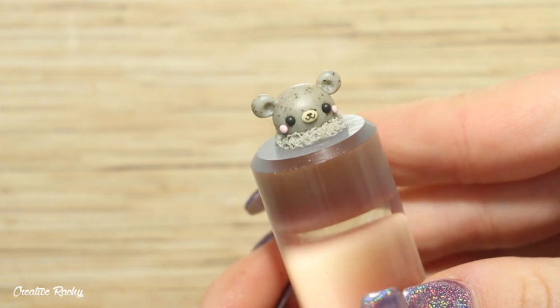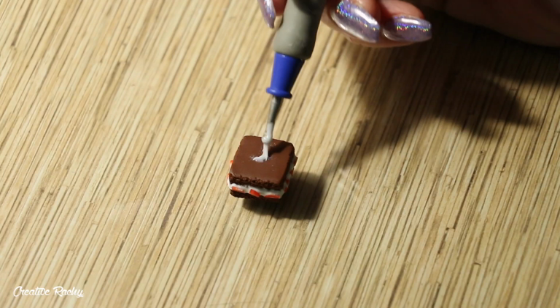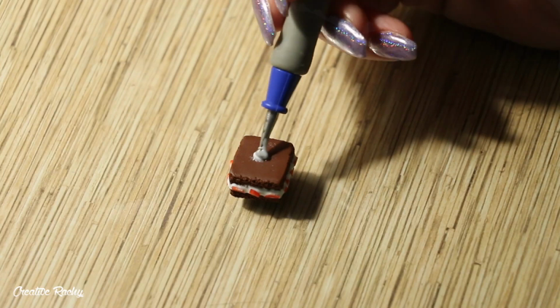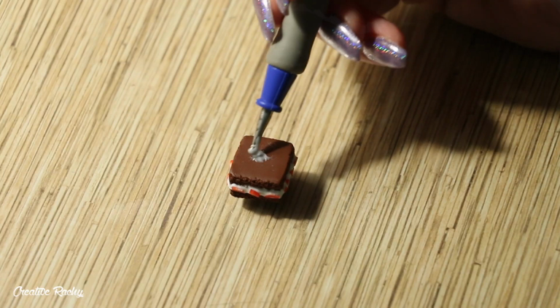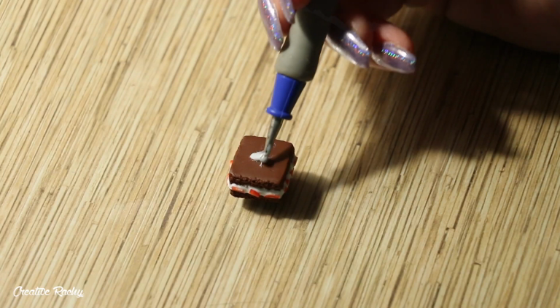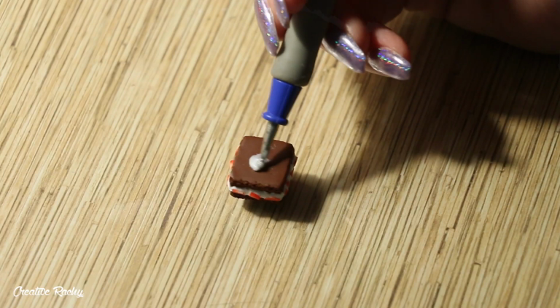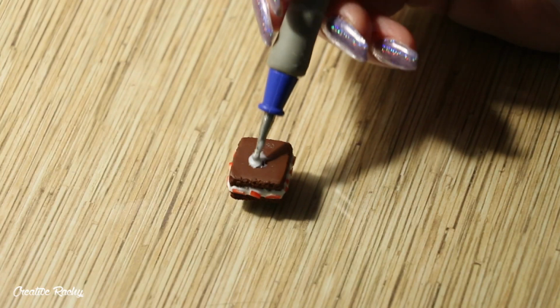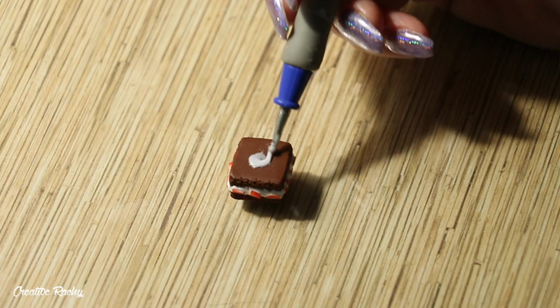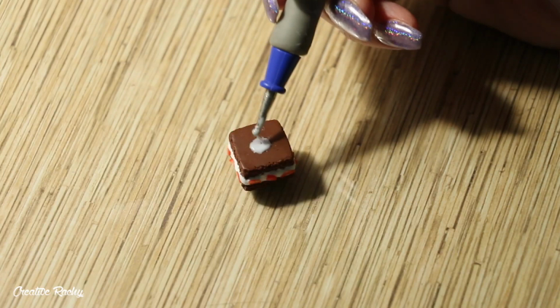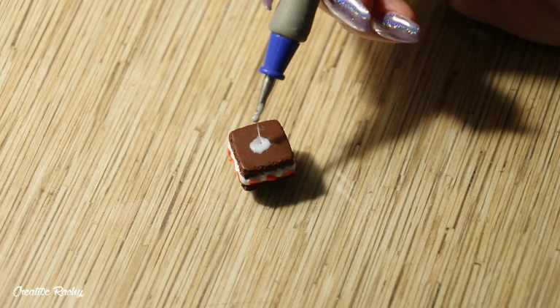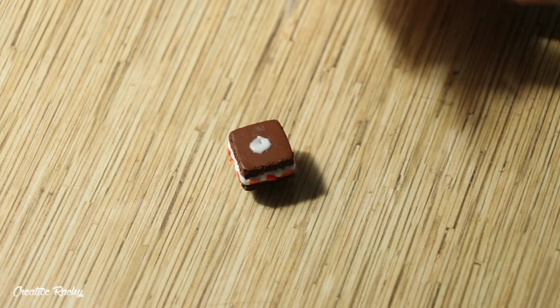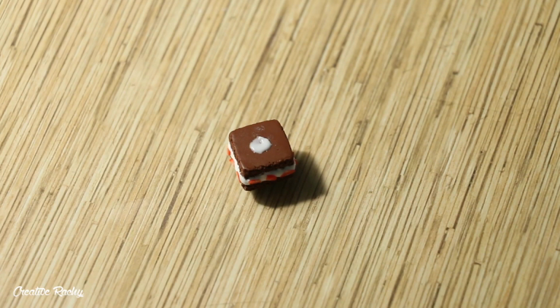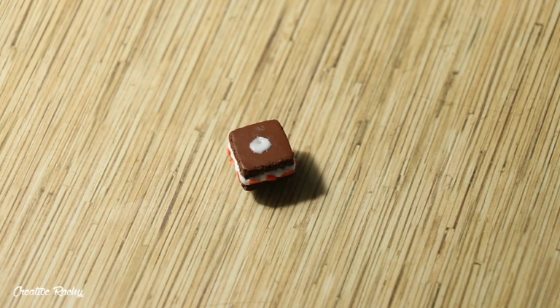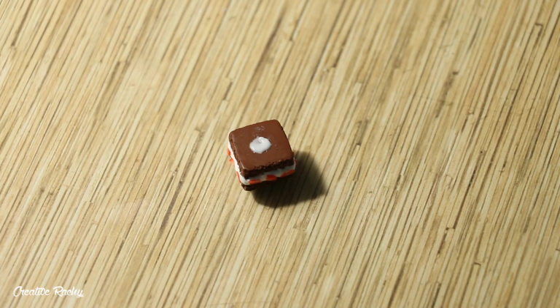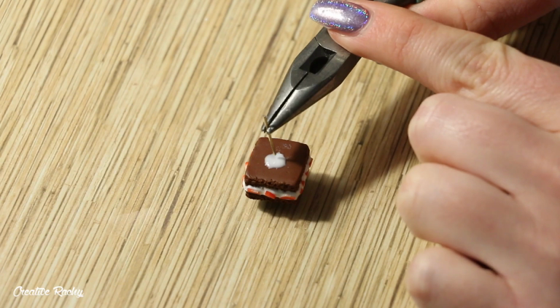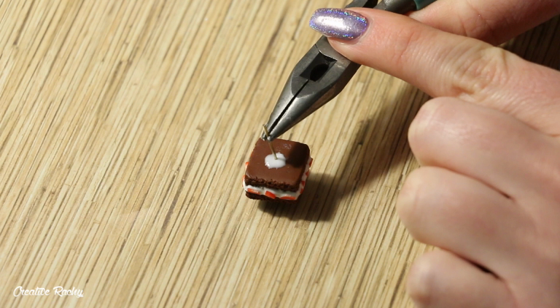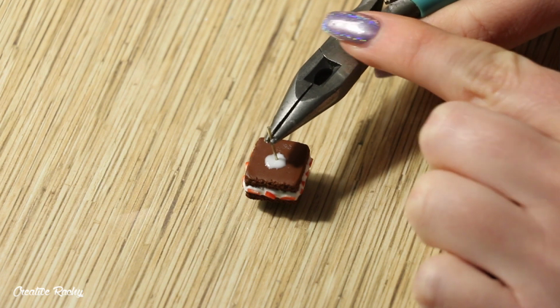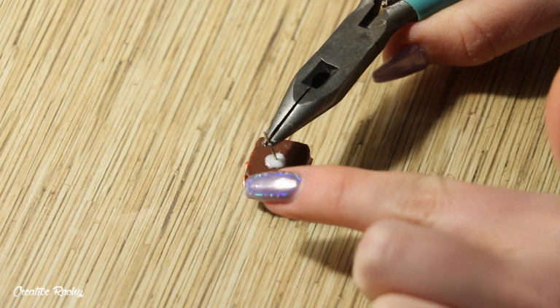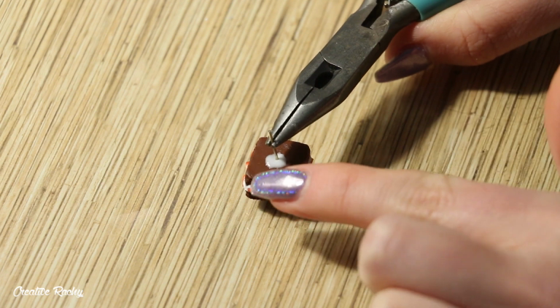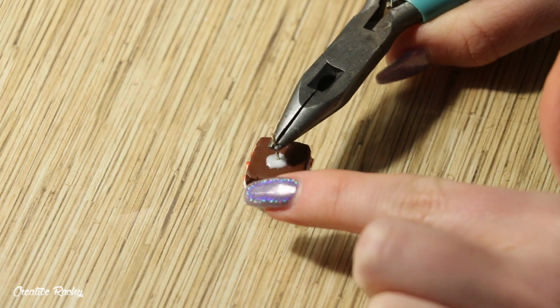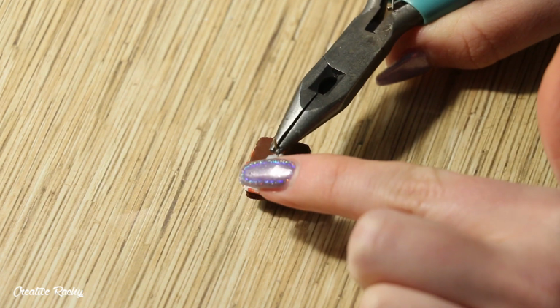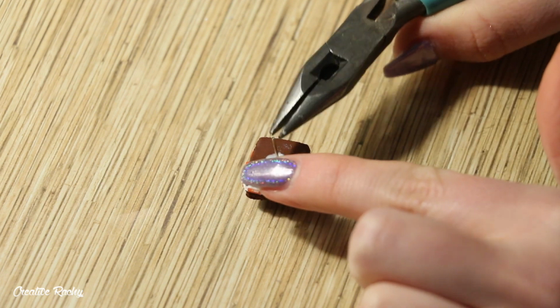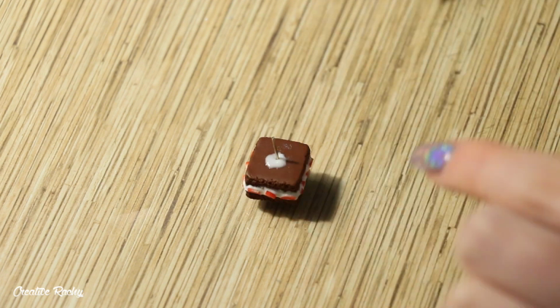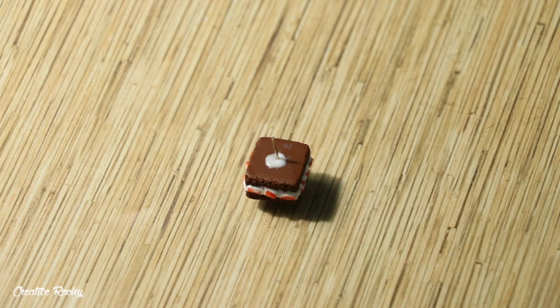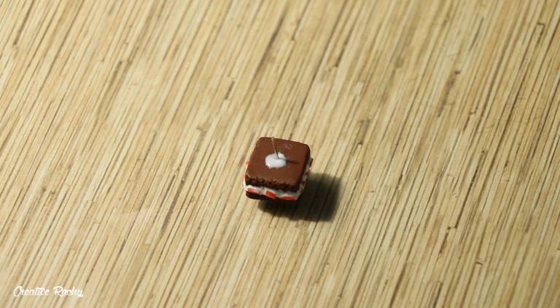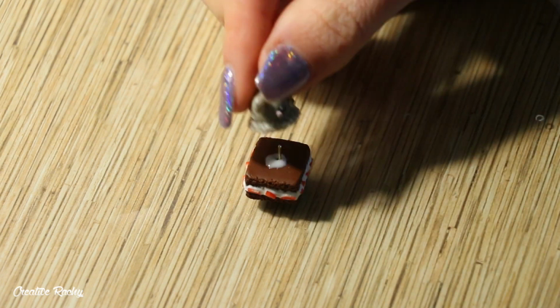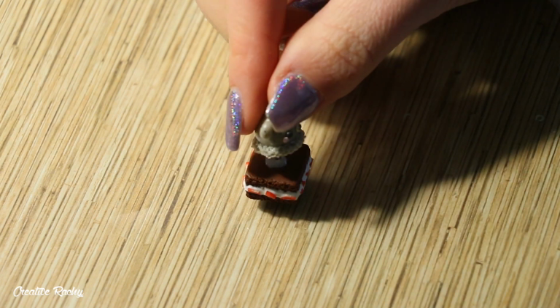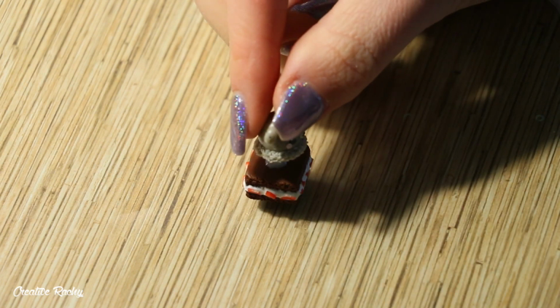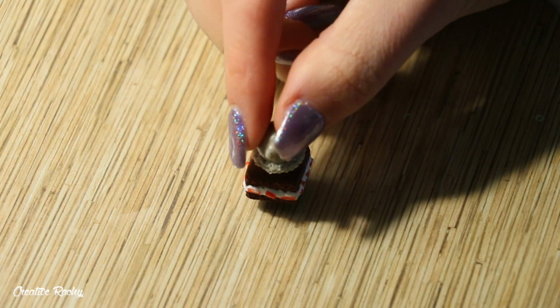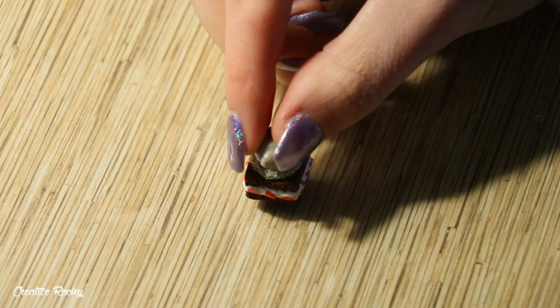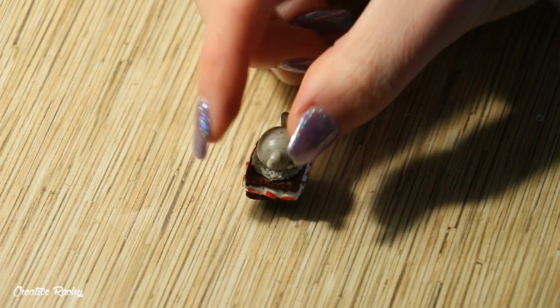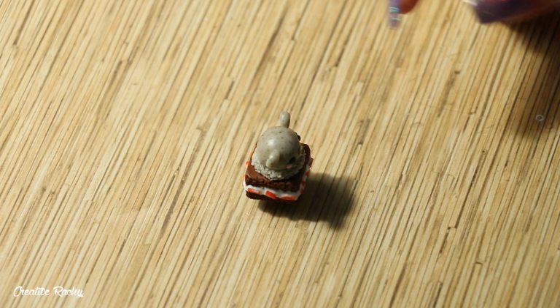I then applied some Sculpey Bake and Bond to the top of the brownie along with a piece of wire, and I'm going to use these to secure the bear ice cream scoop and the brownie together.